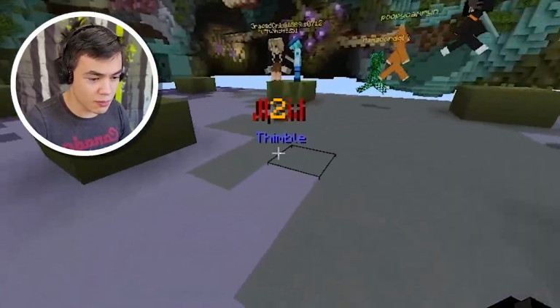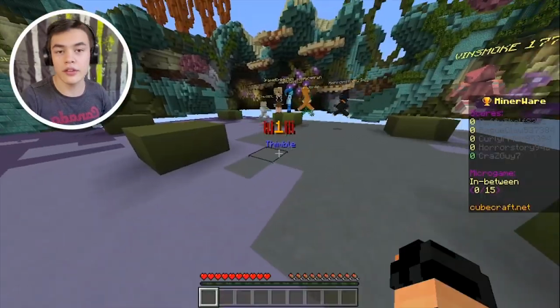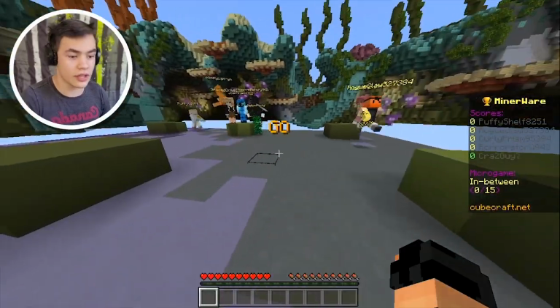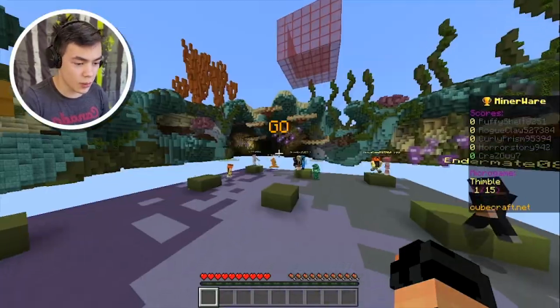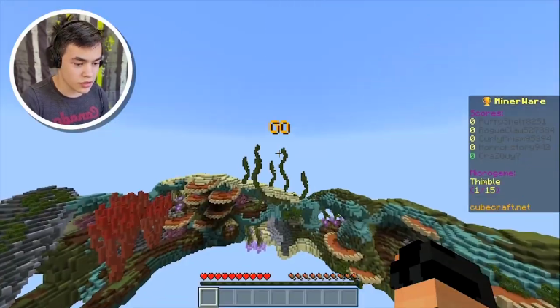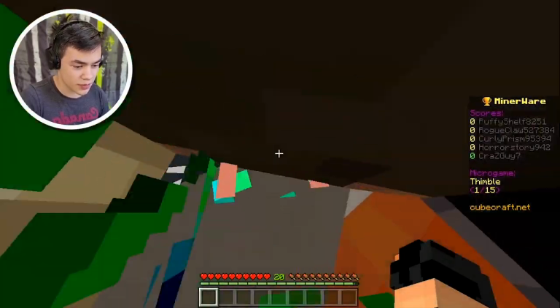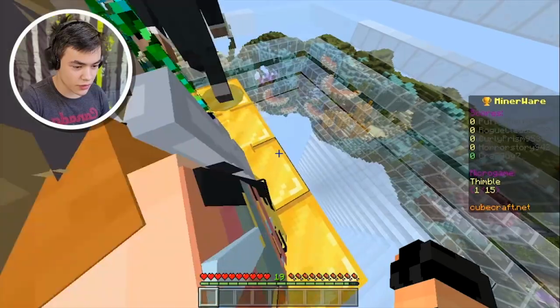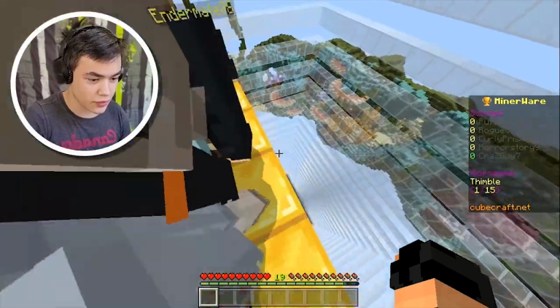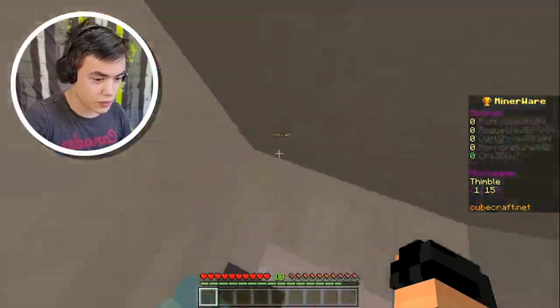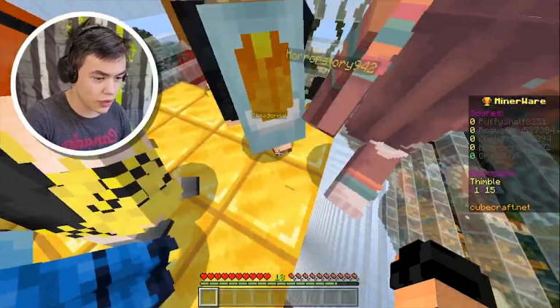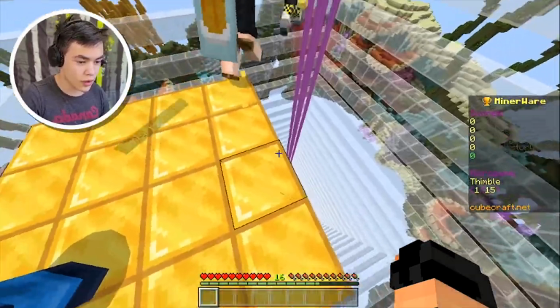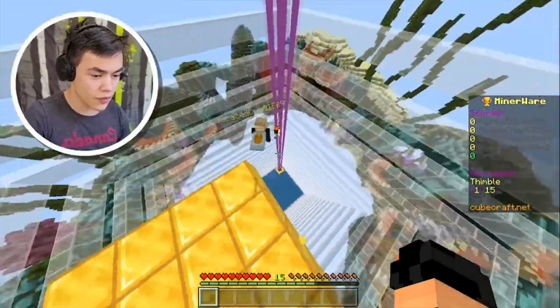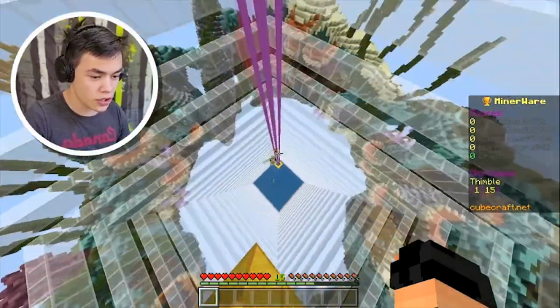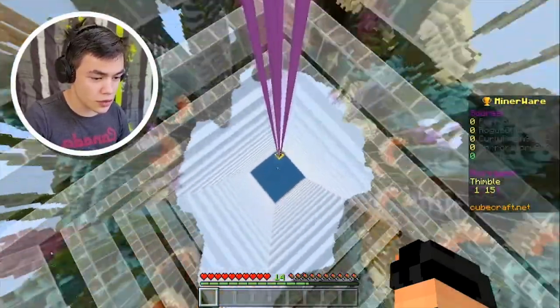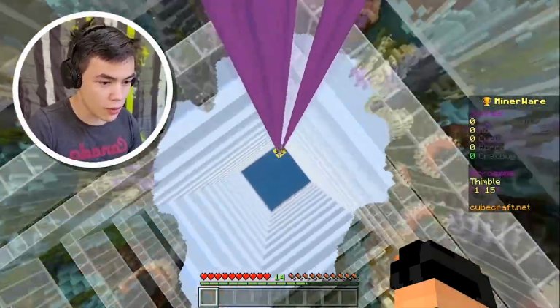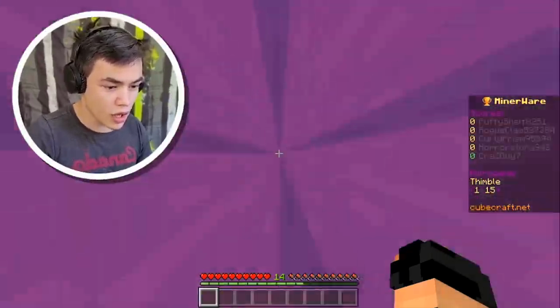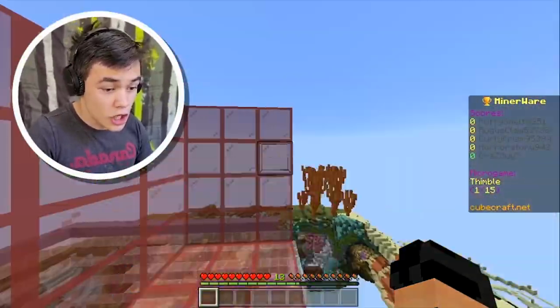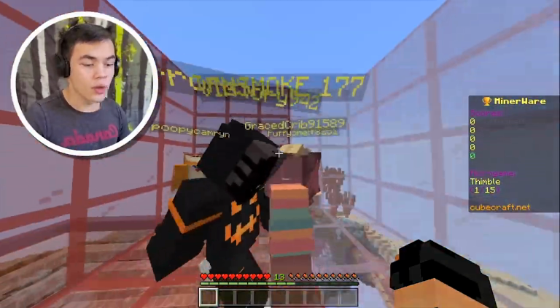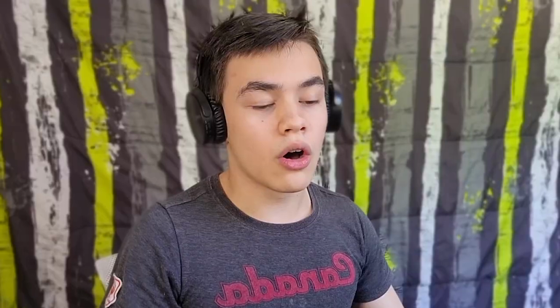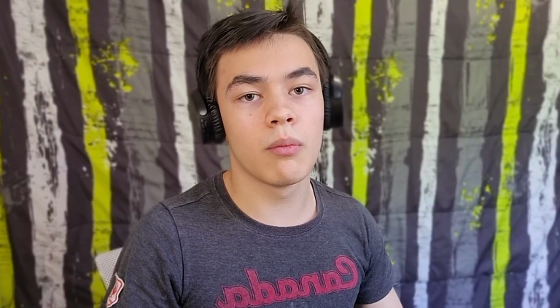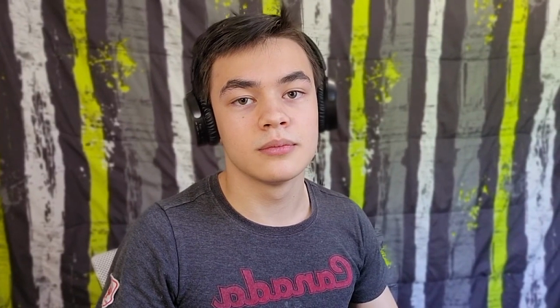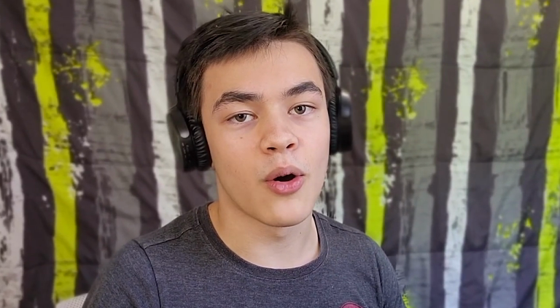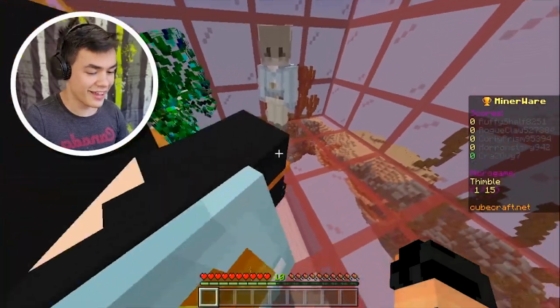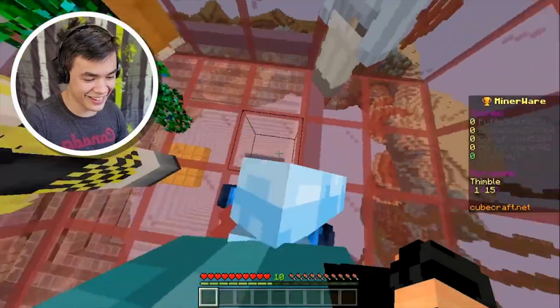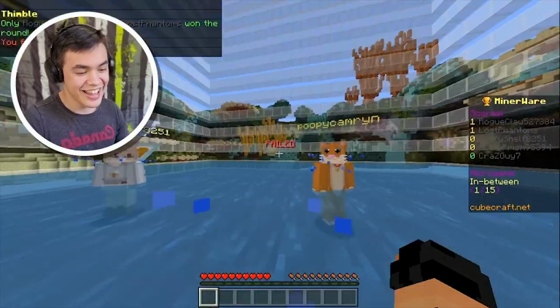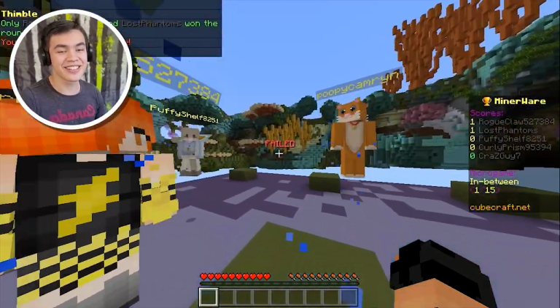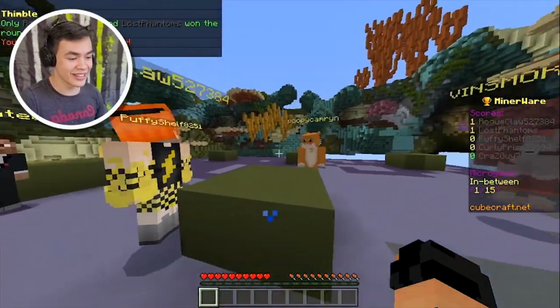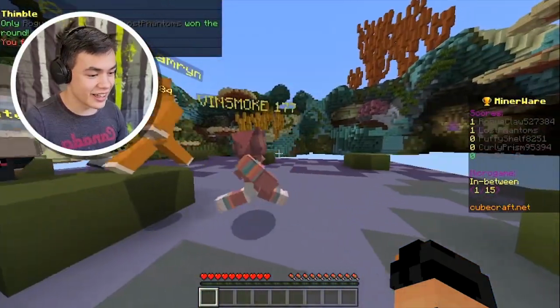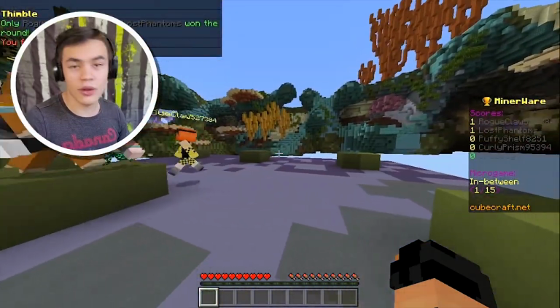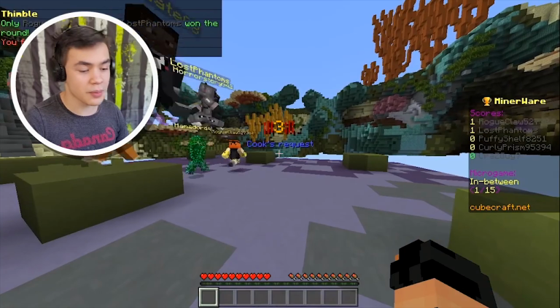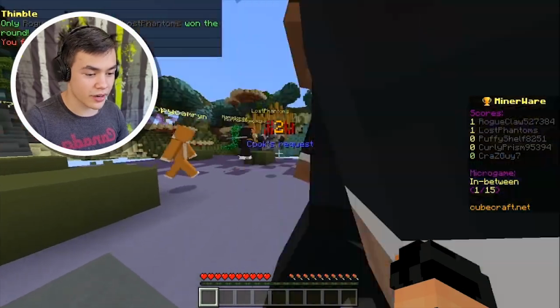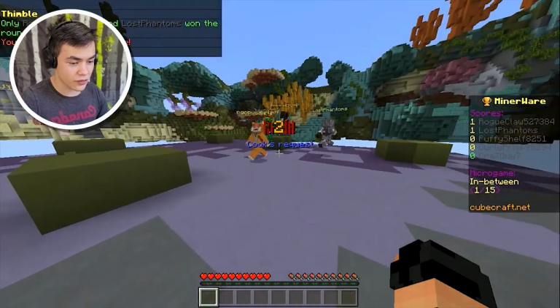Thimble — this one's easy. All we gotta do is just jump into the correct spot, so I don't want to fall. That shouldn't be too bad. No! I was so close. Only two people are ahead of us — that's fine.